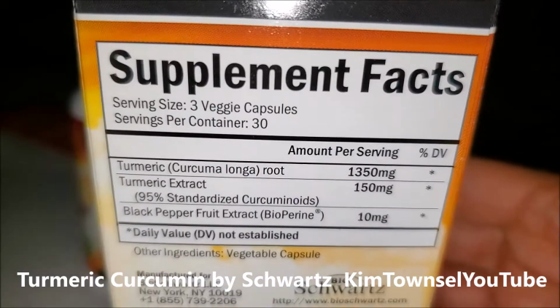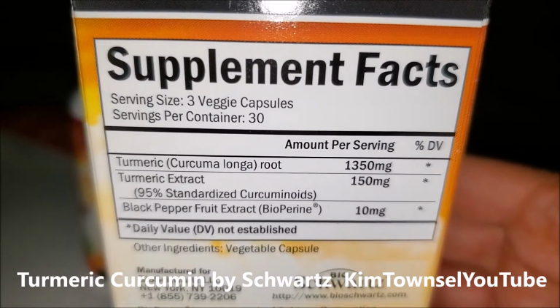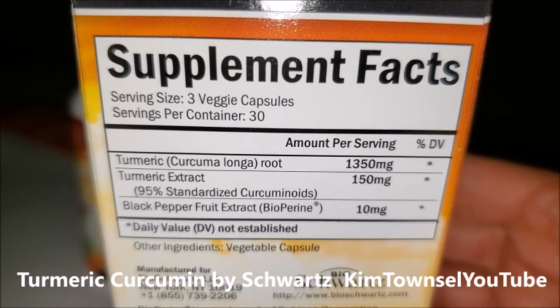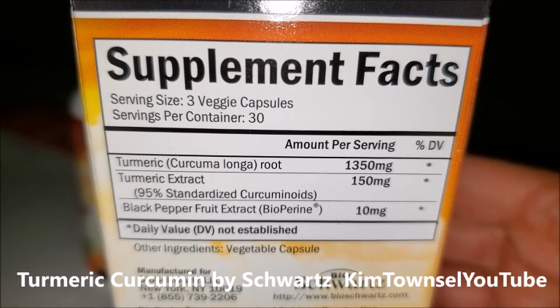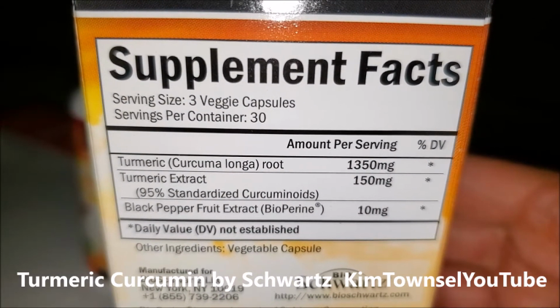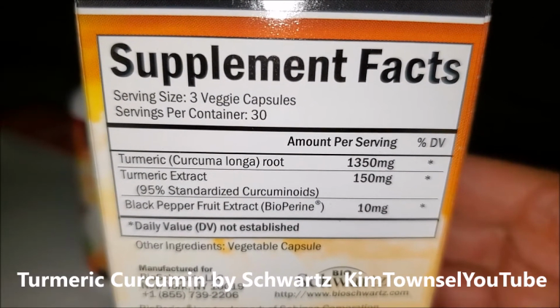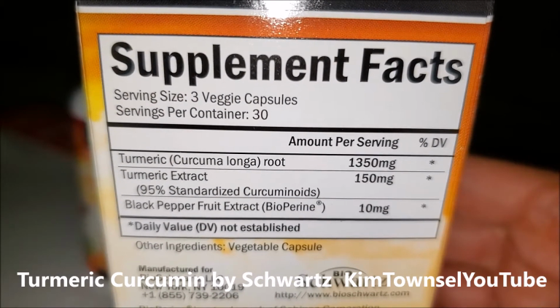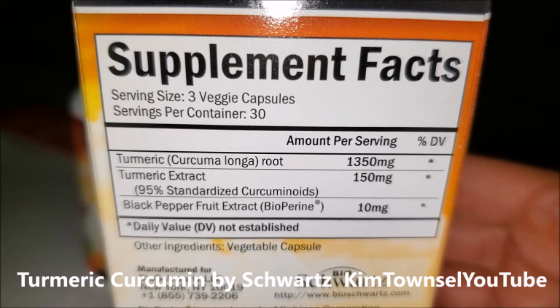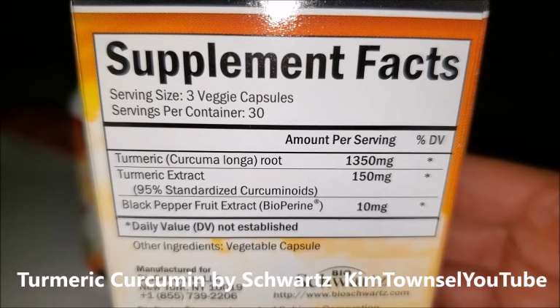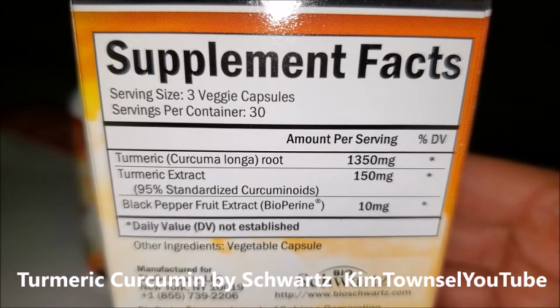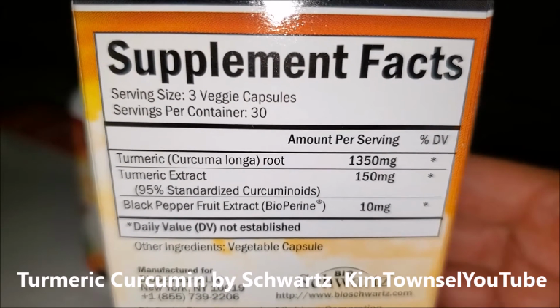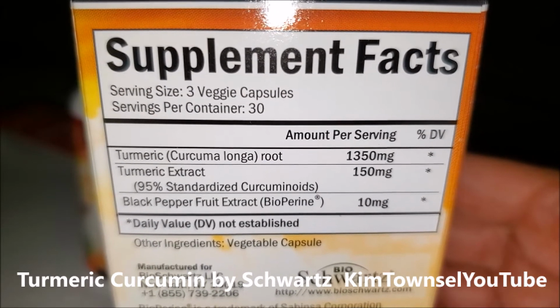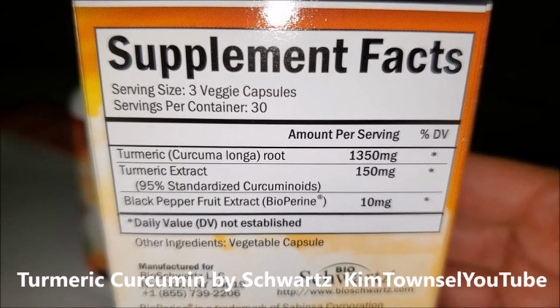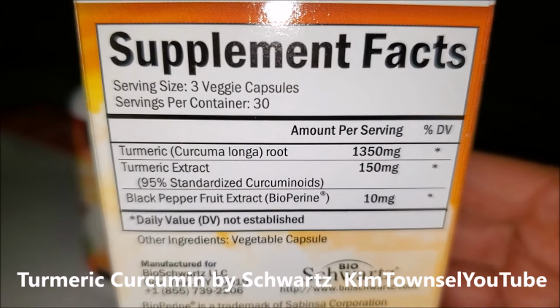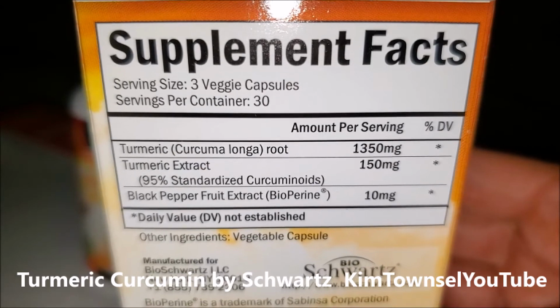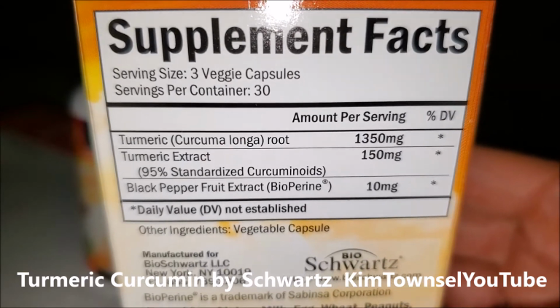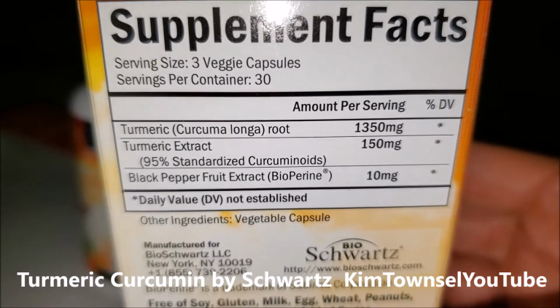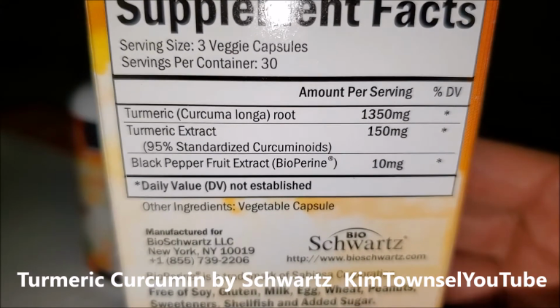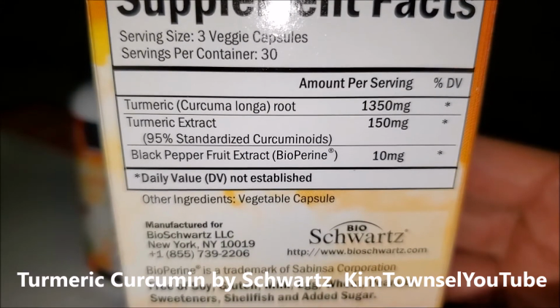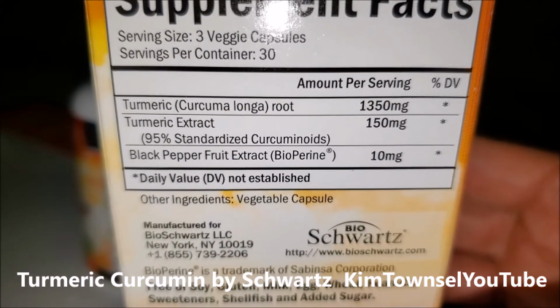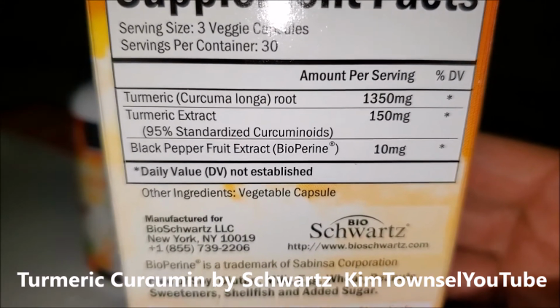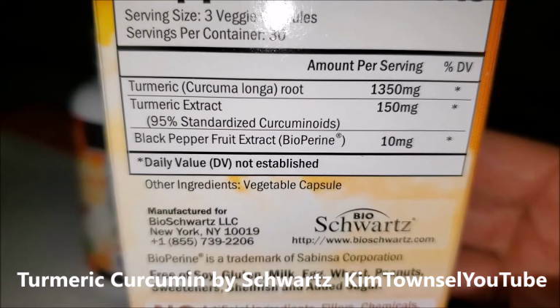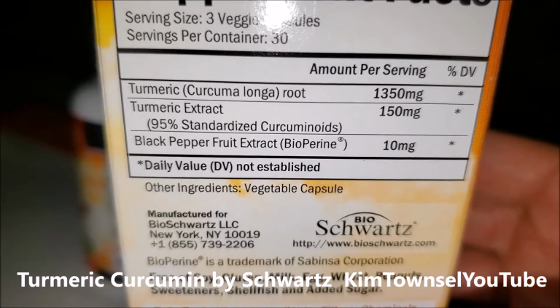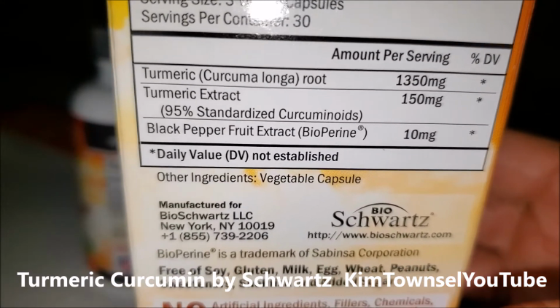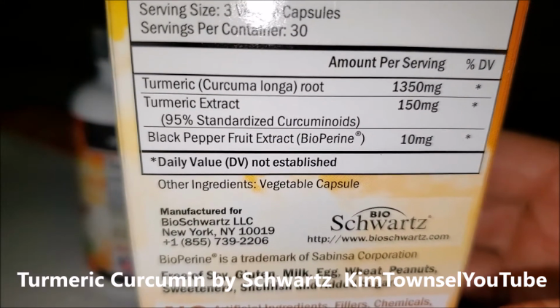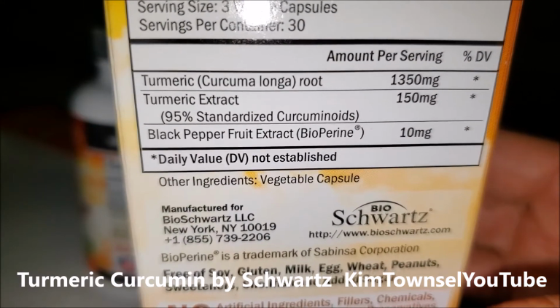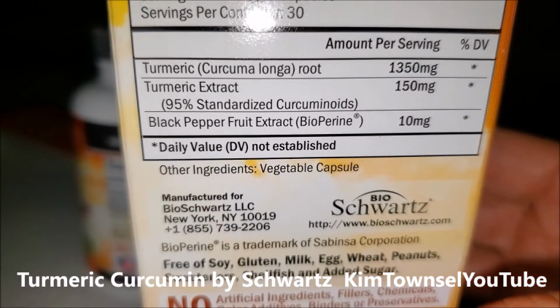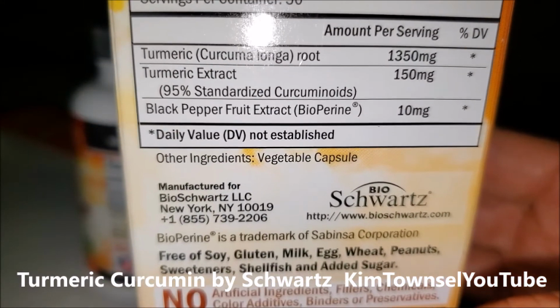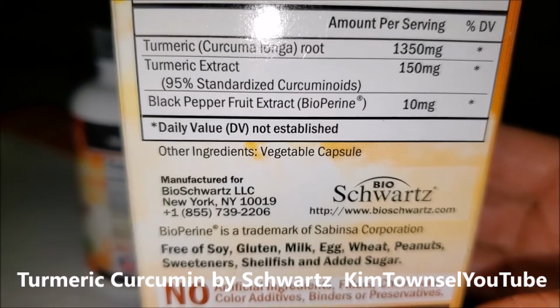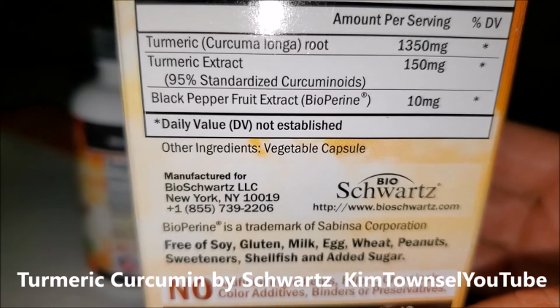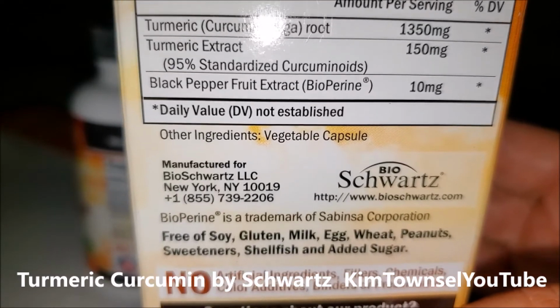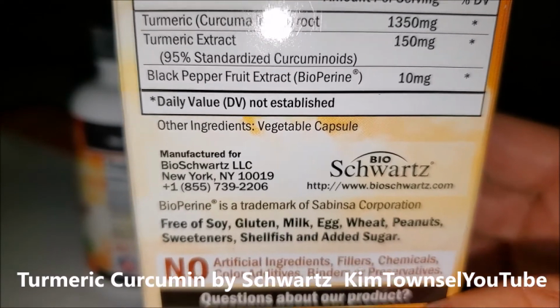The recommended dosage is to take three capsules a day. I normally take mine in the morning. I have not had the stomach upset that some people have reported from this. If you do, just space them out over the course of the day.